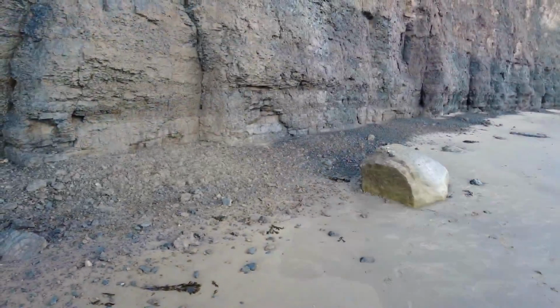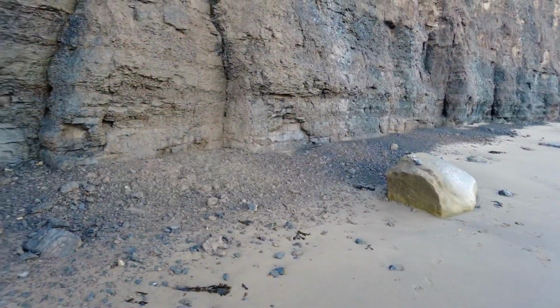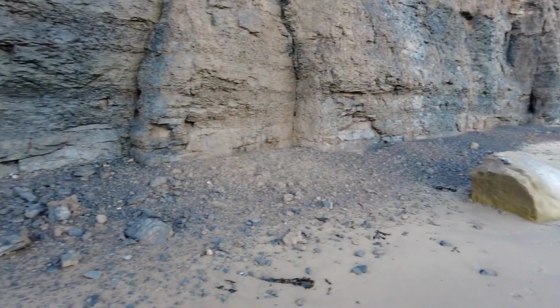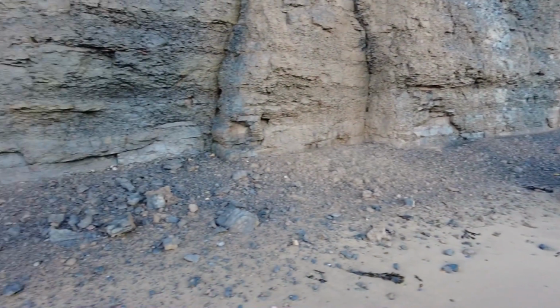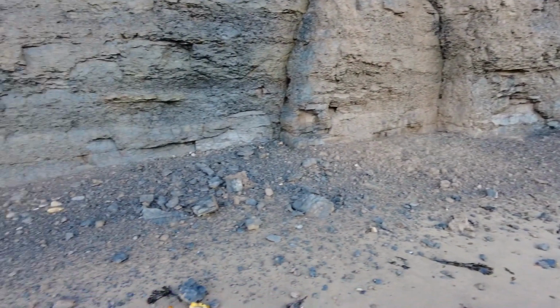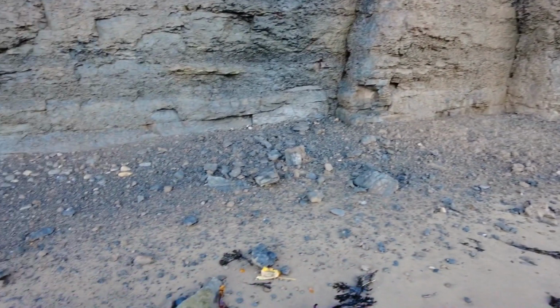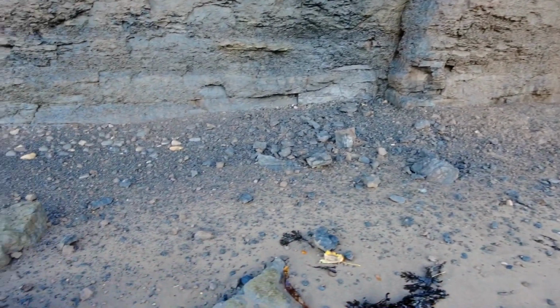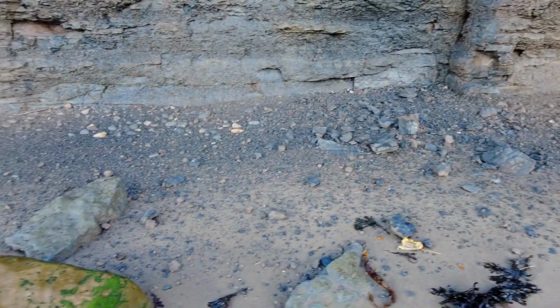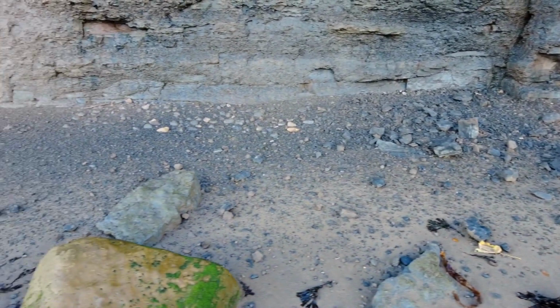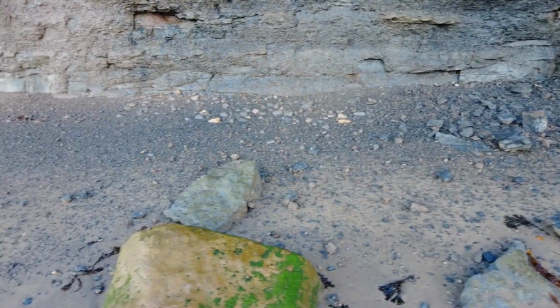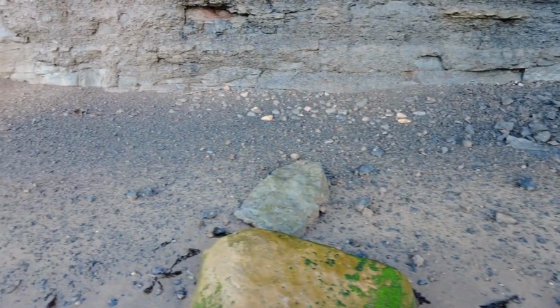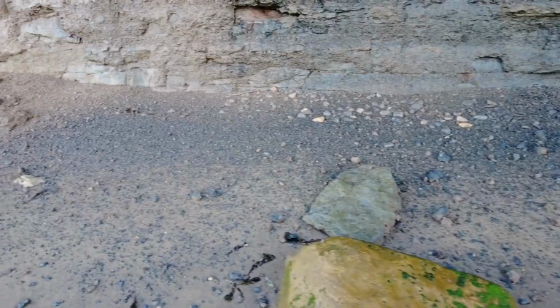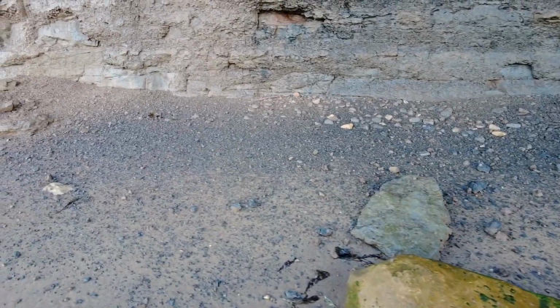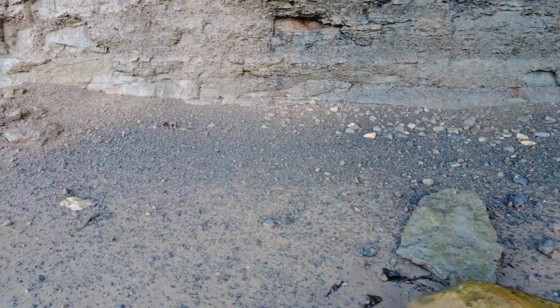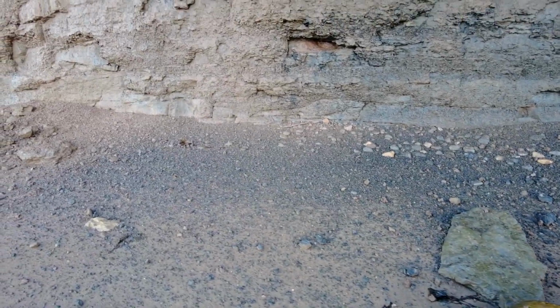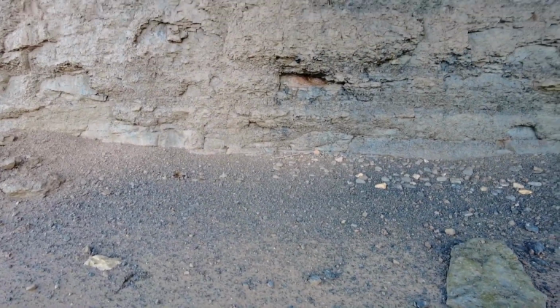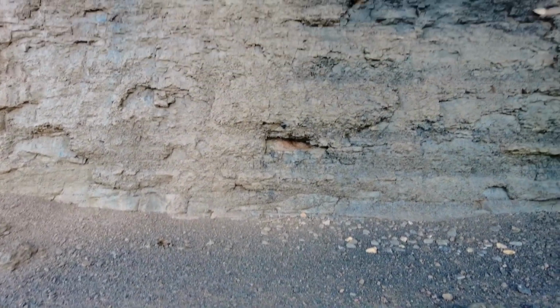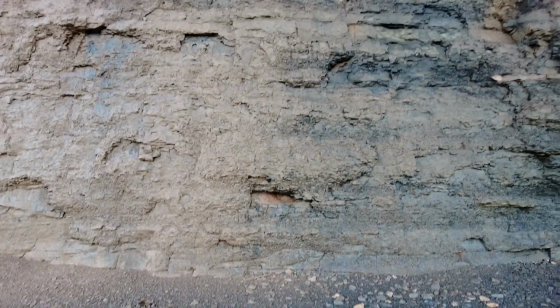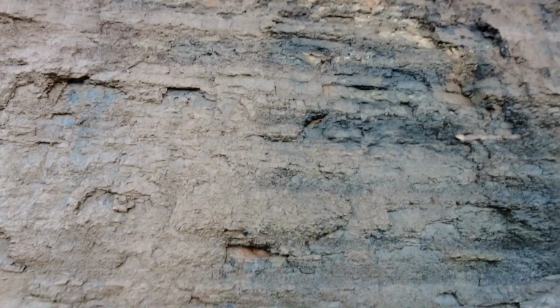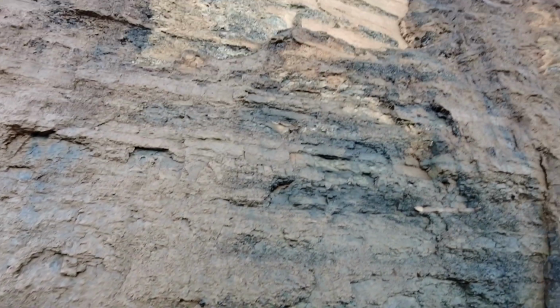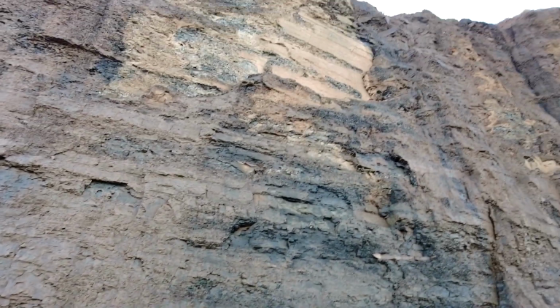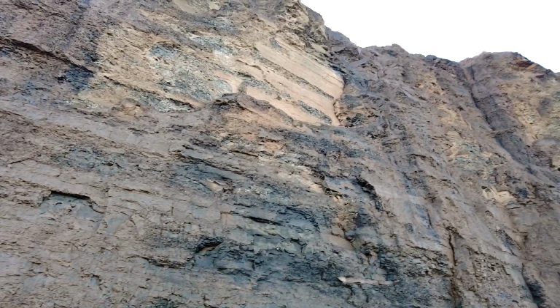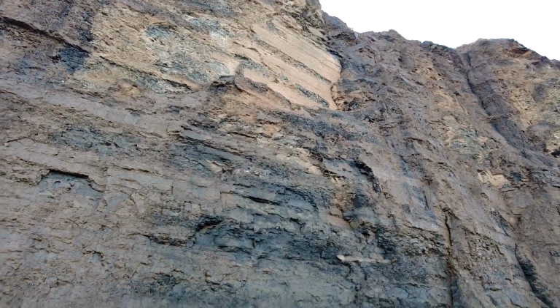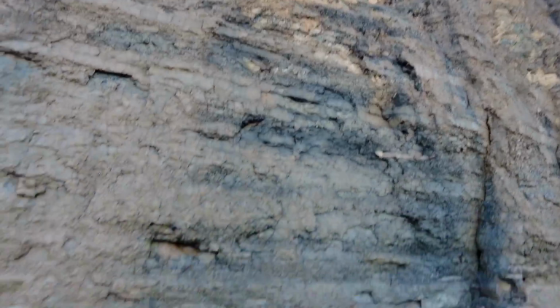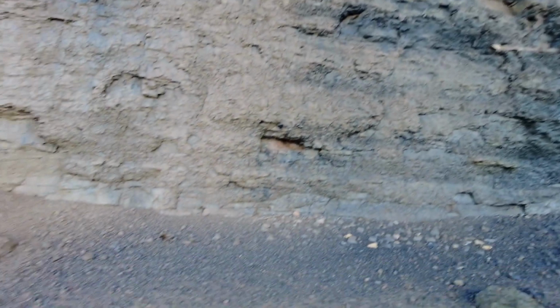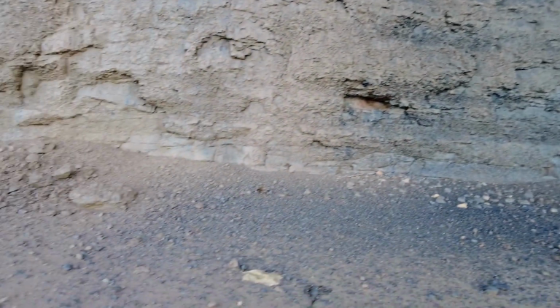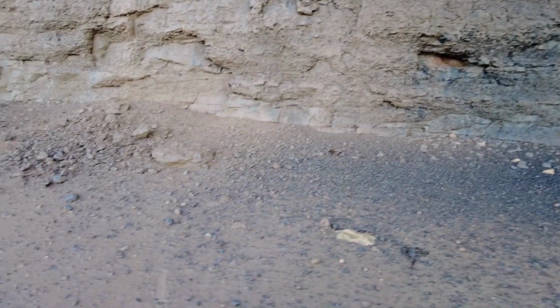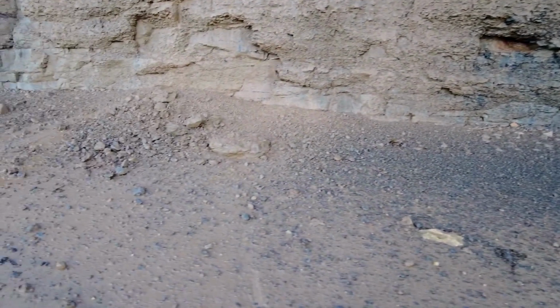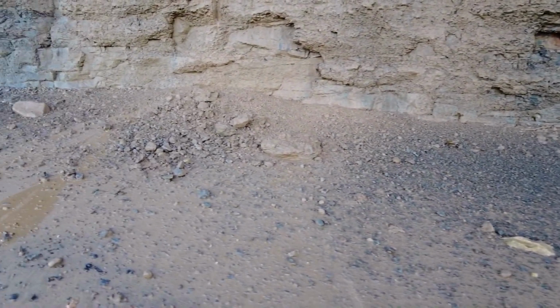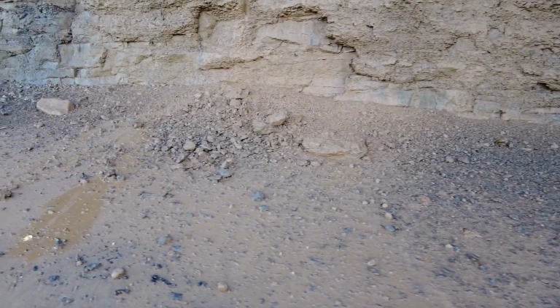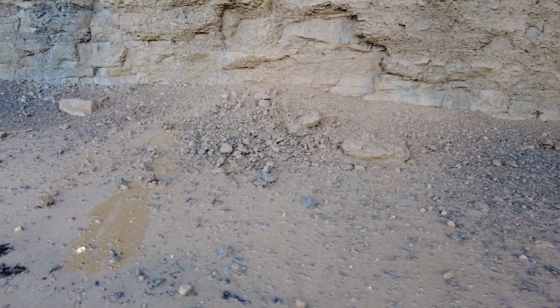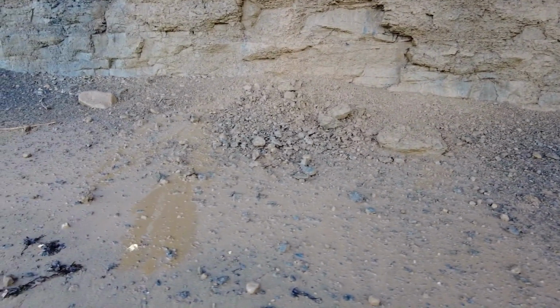There's quite a little bit of material which is freshly fallen, probably with all the heavy rain from last night. I'm making sure I don't go directly under because these cliffs are really unstable. But looking from a distance.